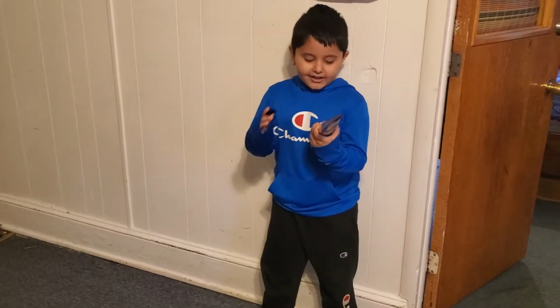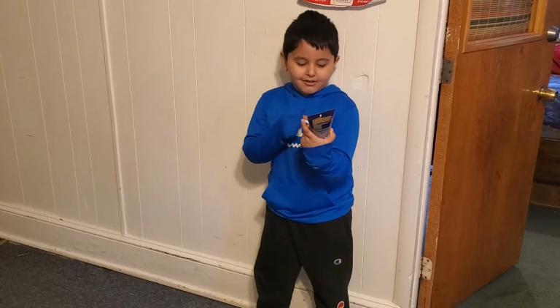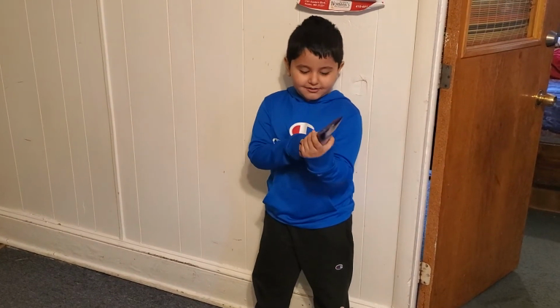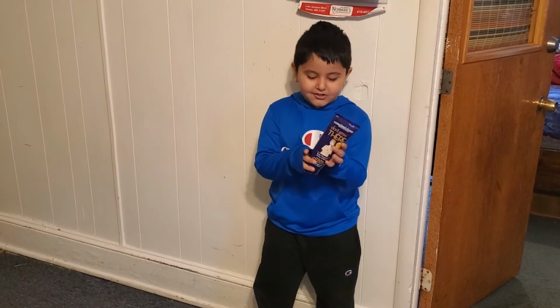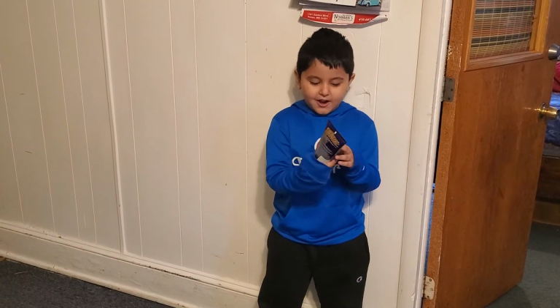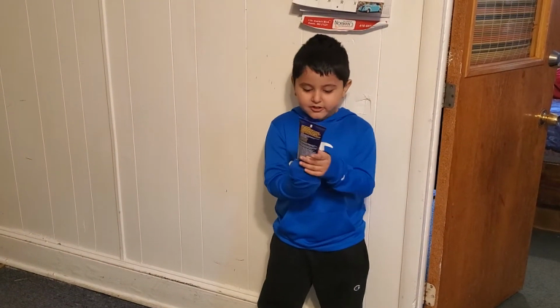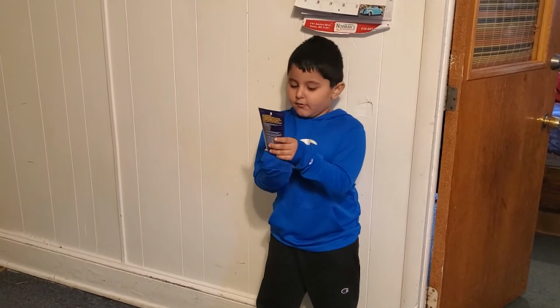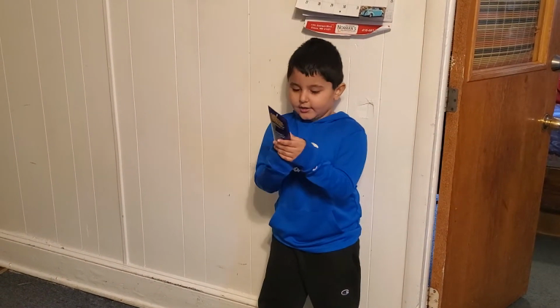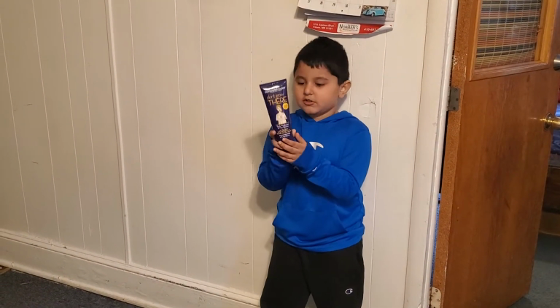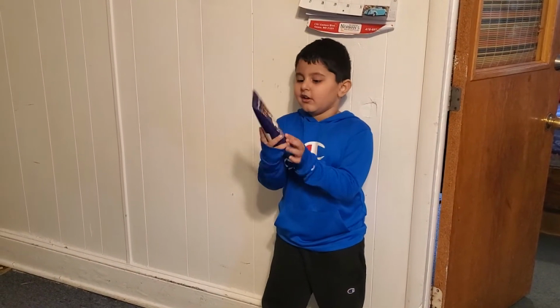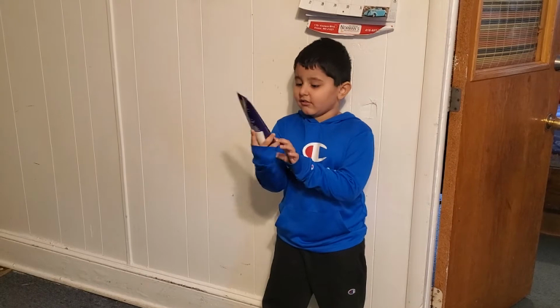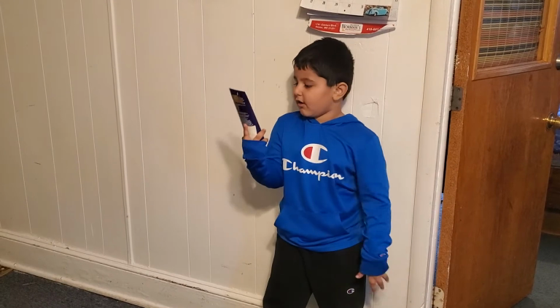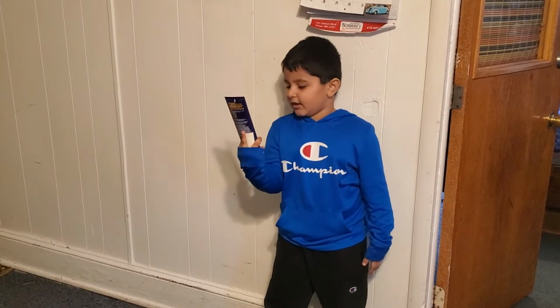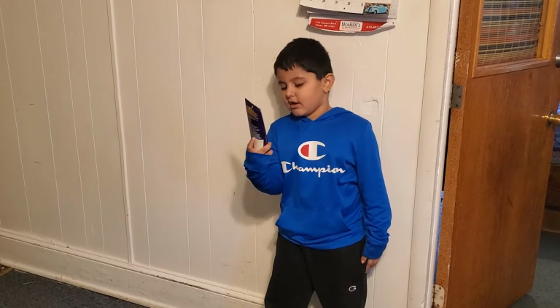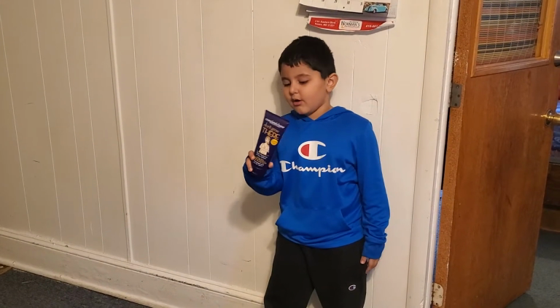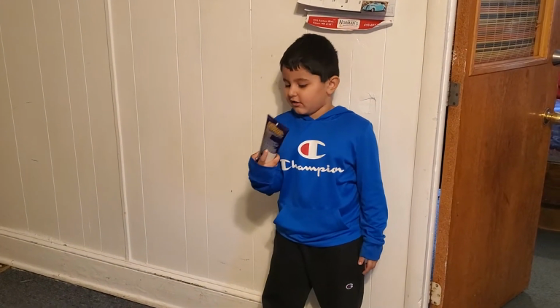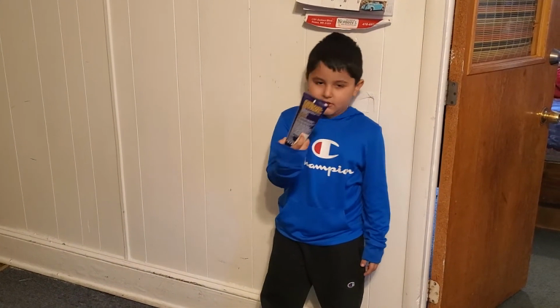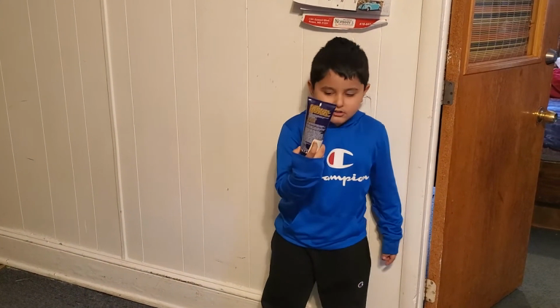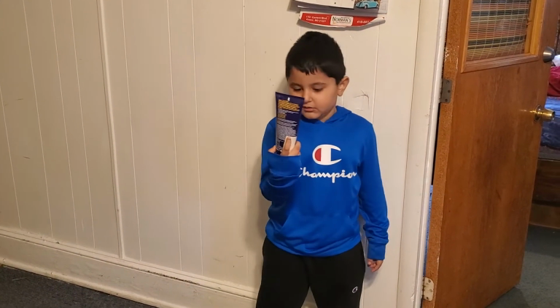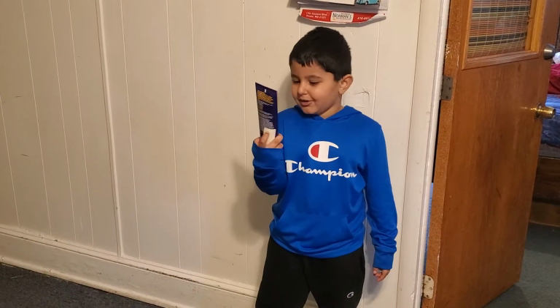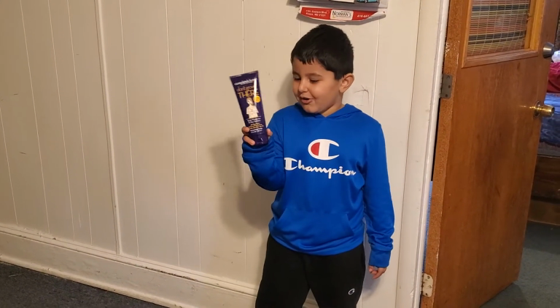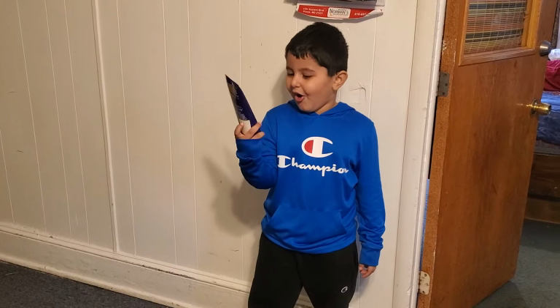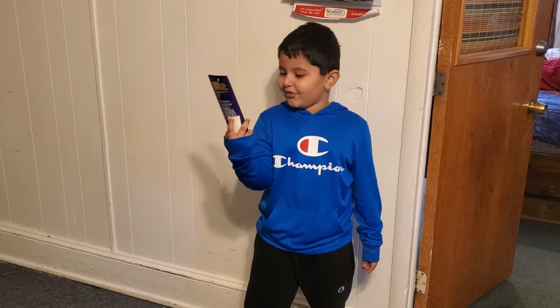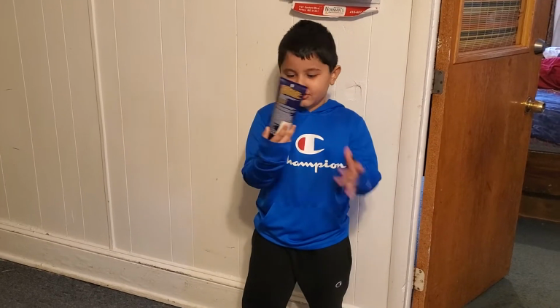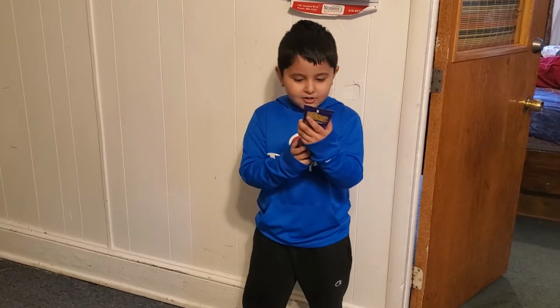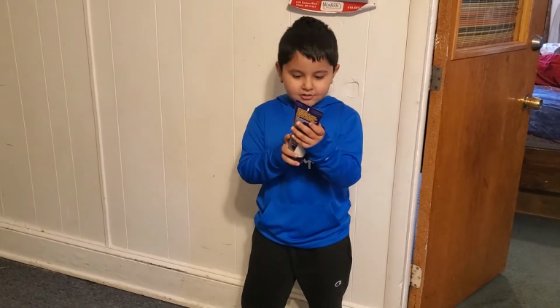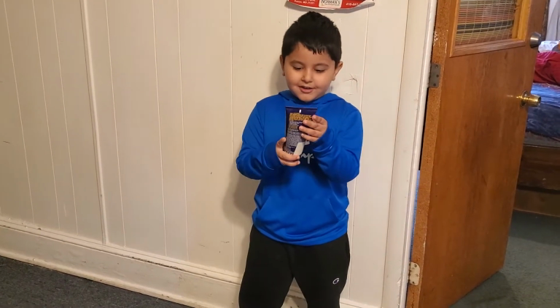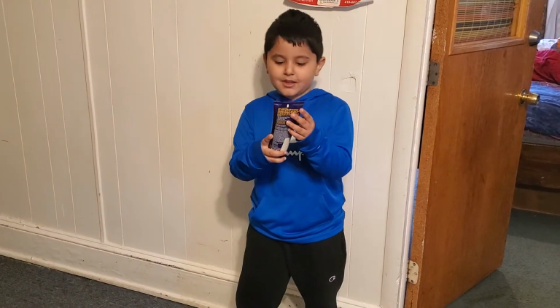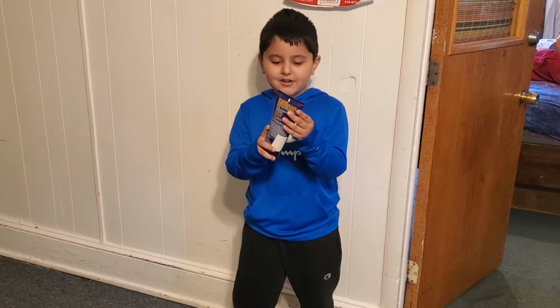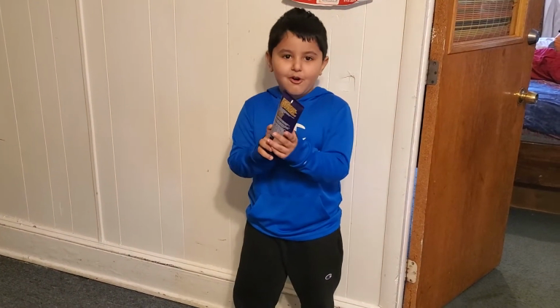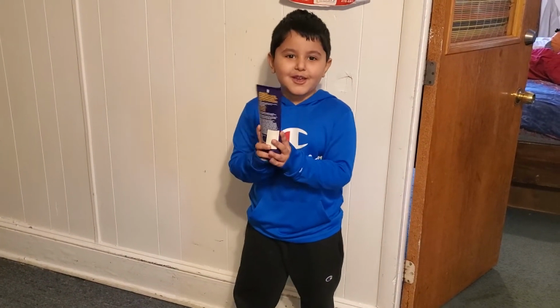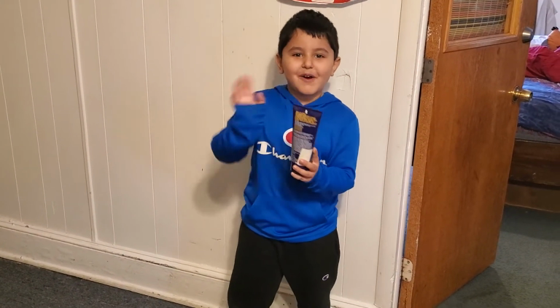Hi guys, welcome to our new channel. Today we didn't know this would work, but it doesn't work, so something is going on with this. Sorry we can't make this work. Okay, bye.